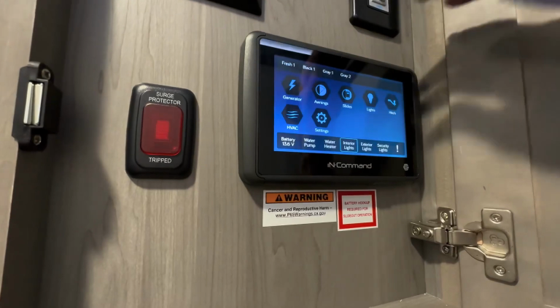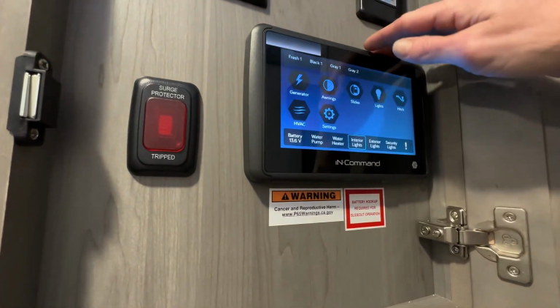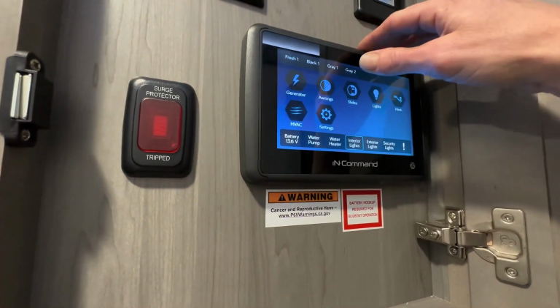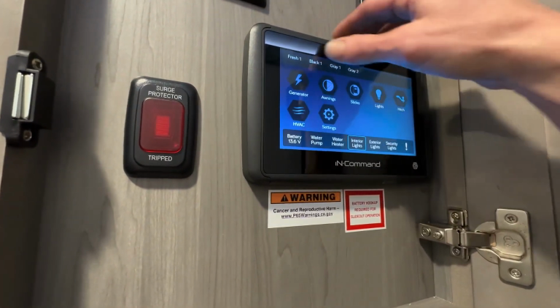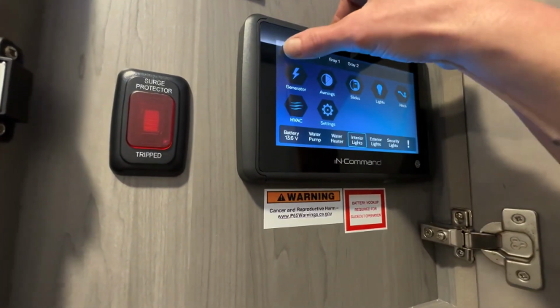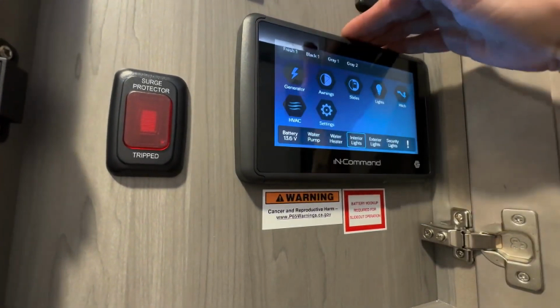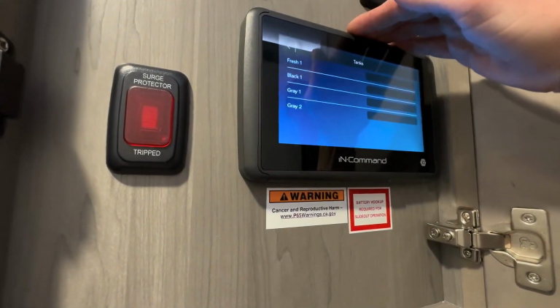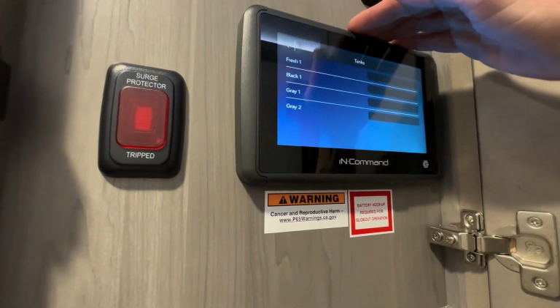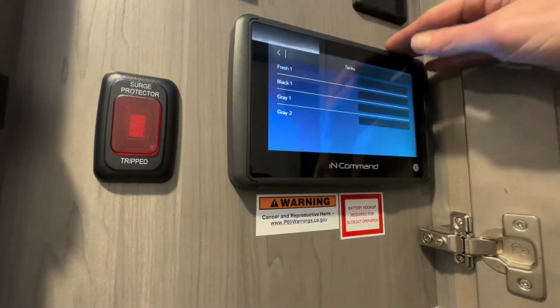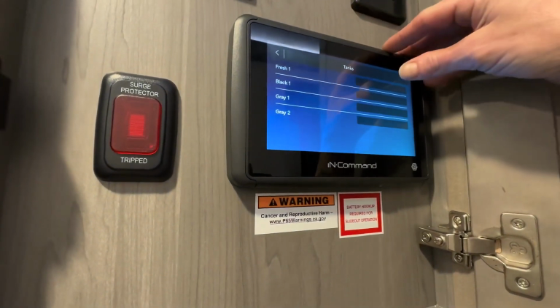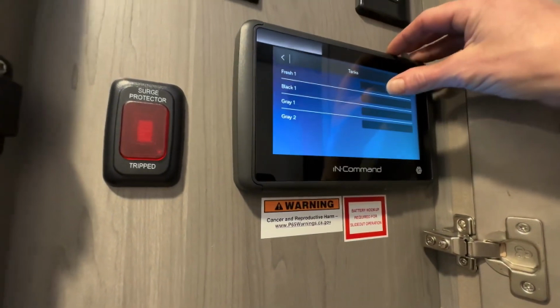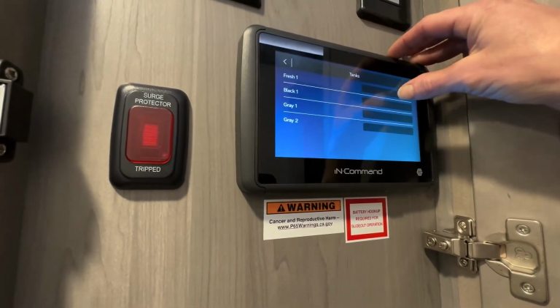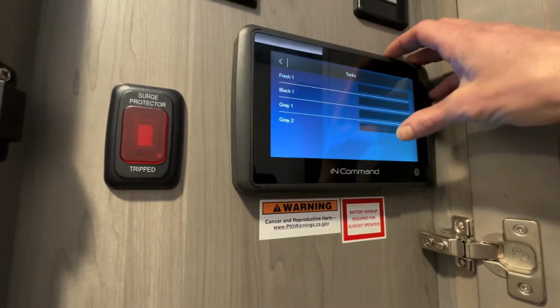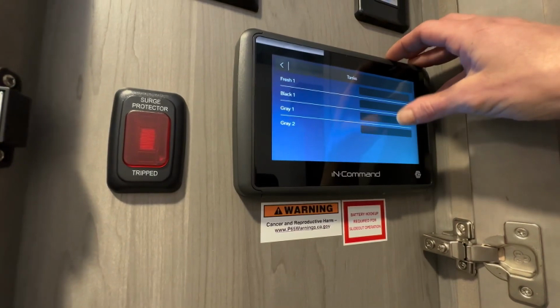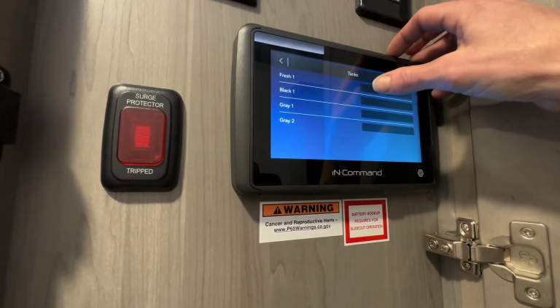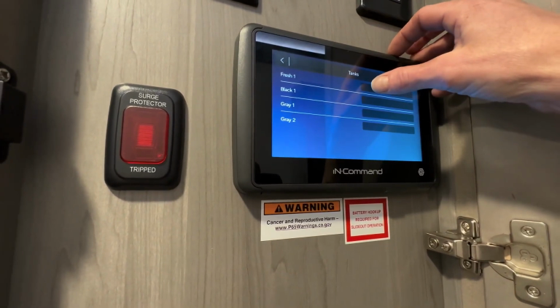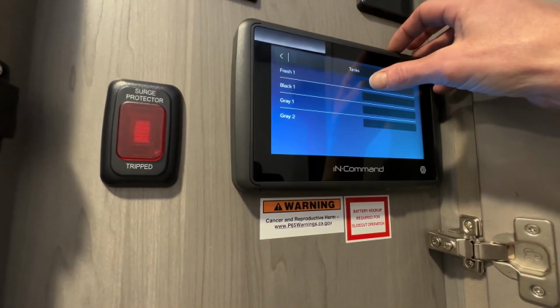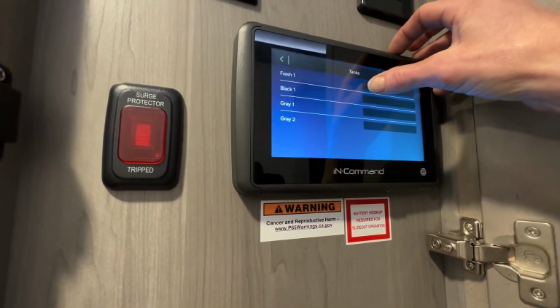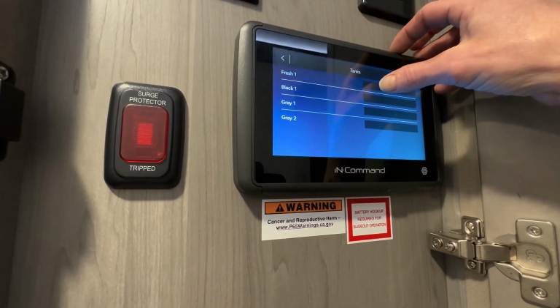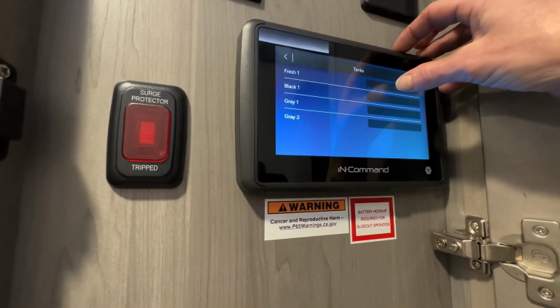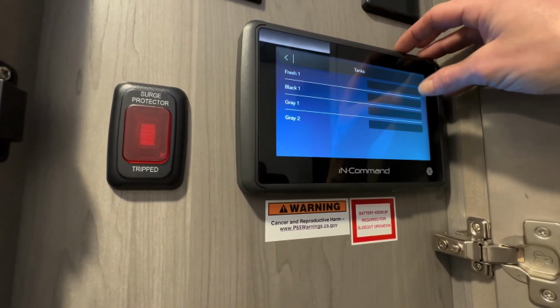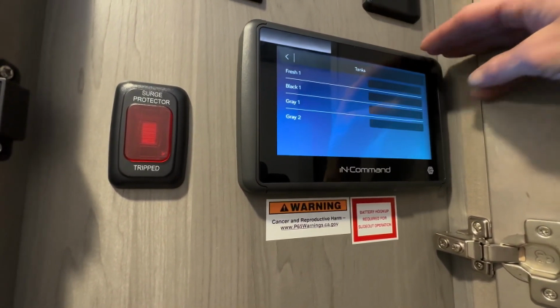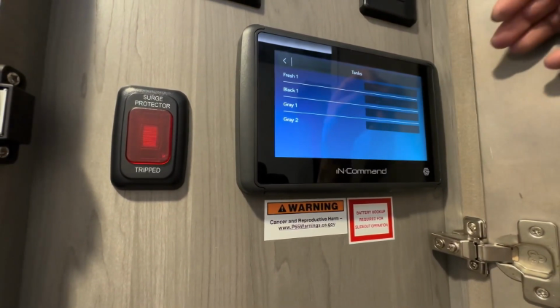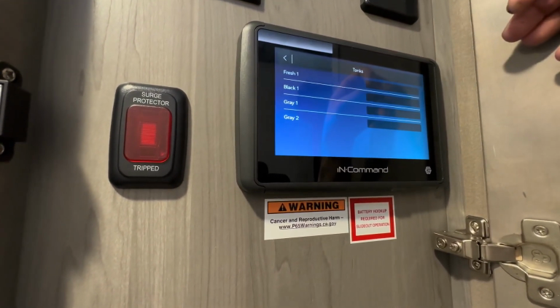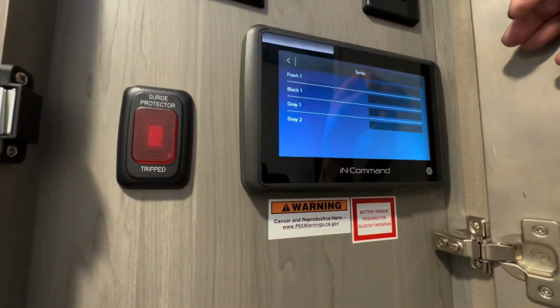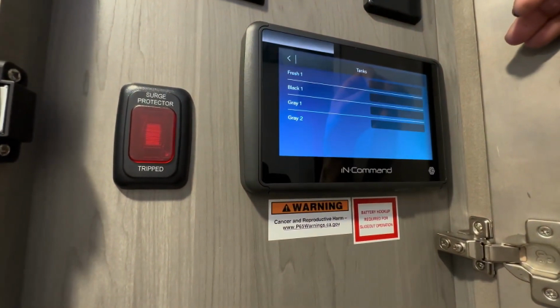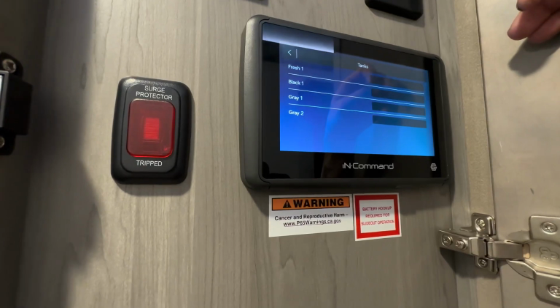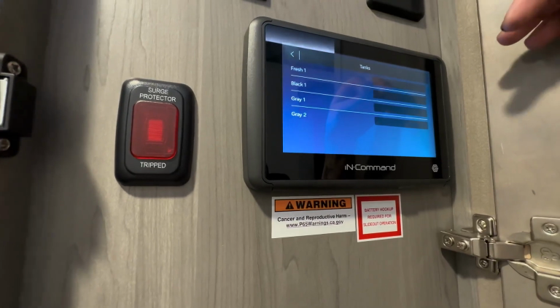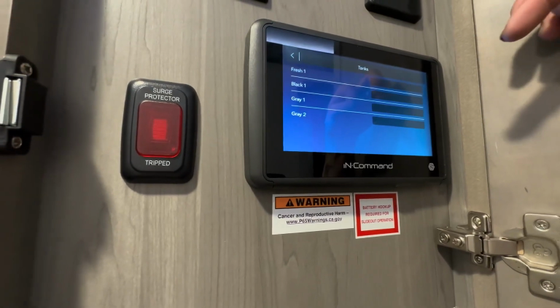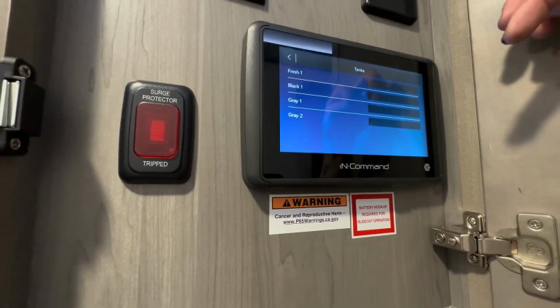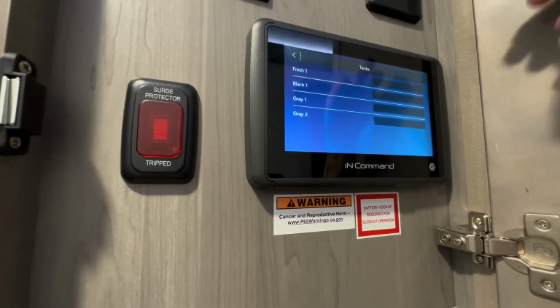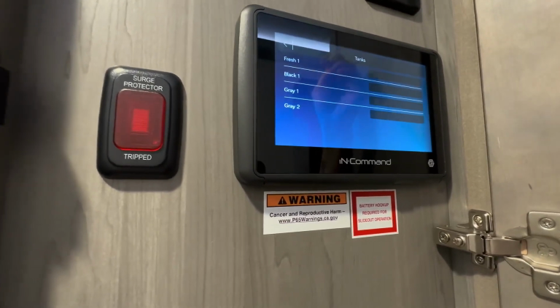We'll start right here with the water. Right now everything is empty. Once these fill up, it starts to come blue — for the fresh, the black, and your grays.